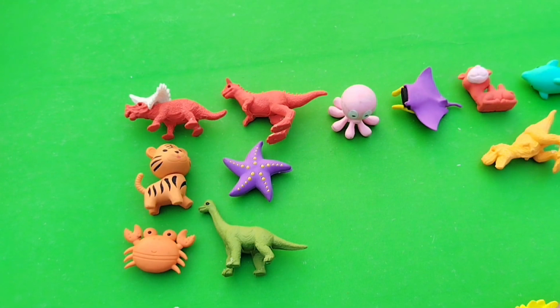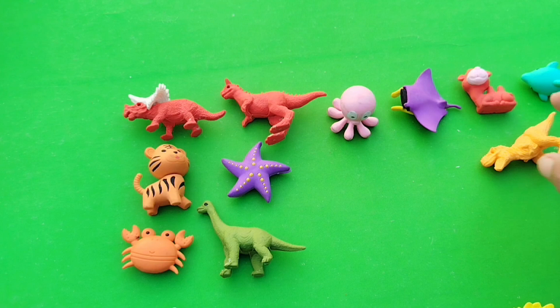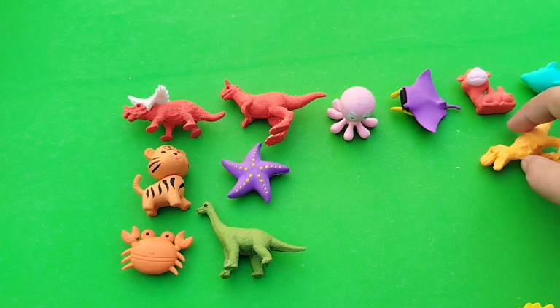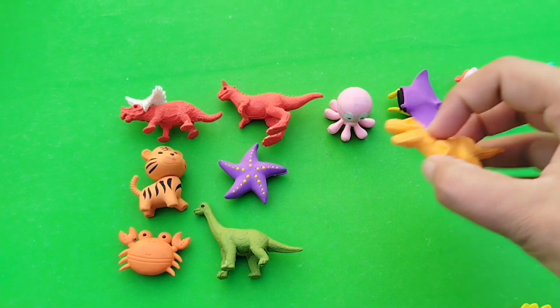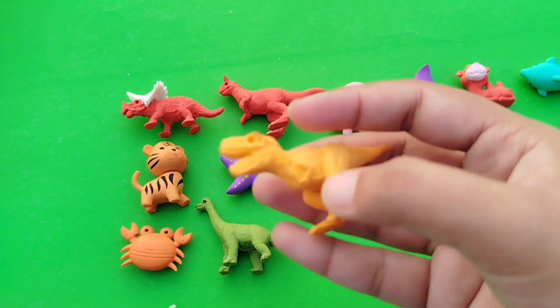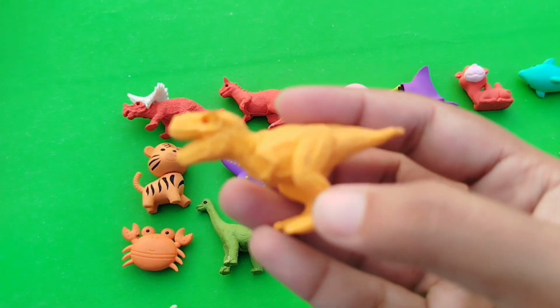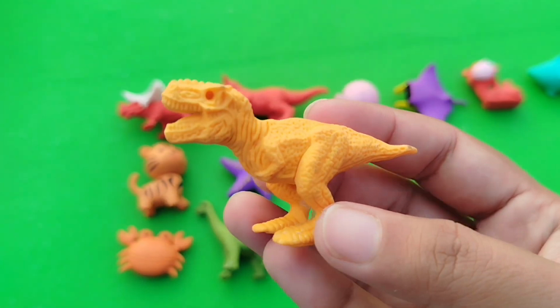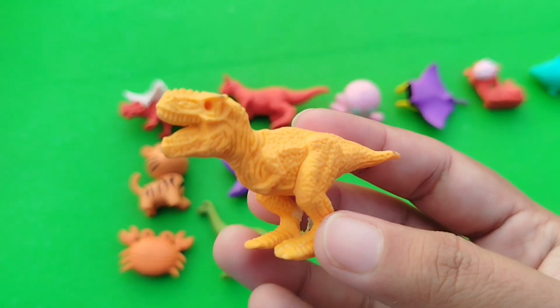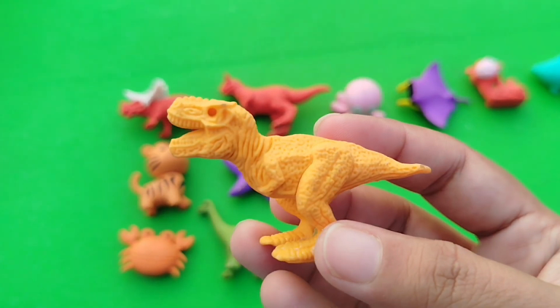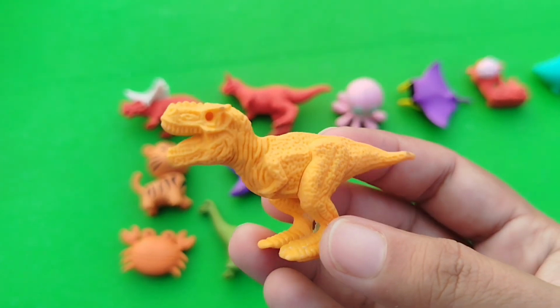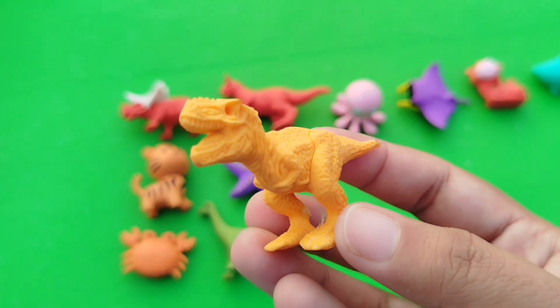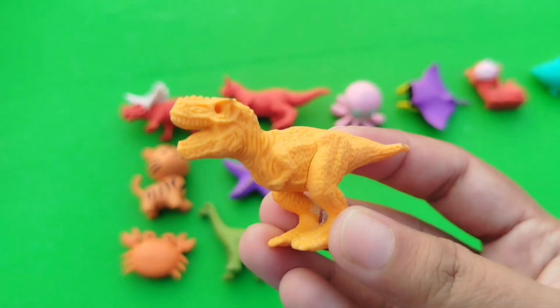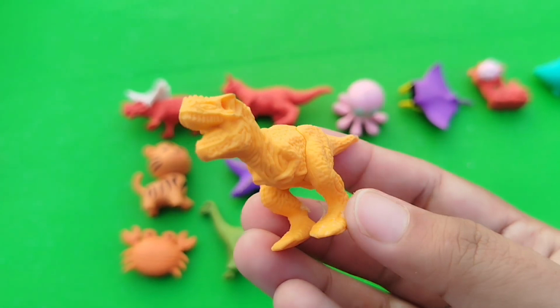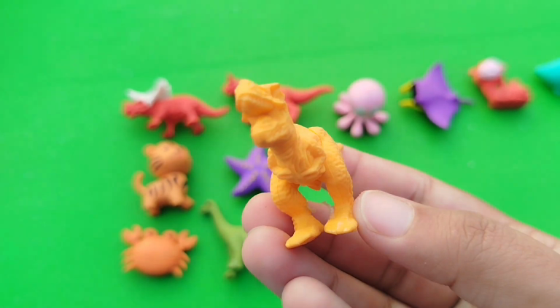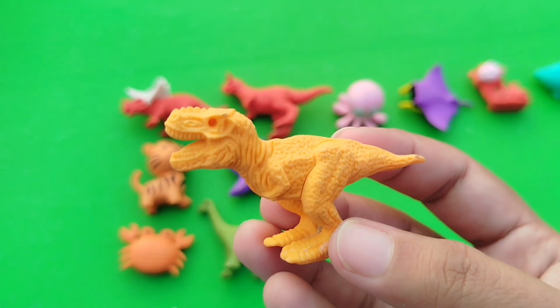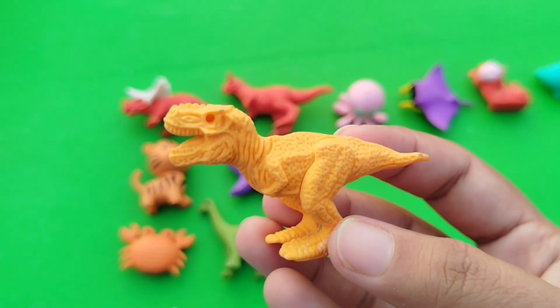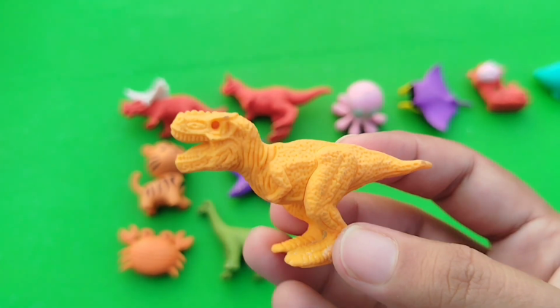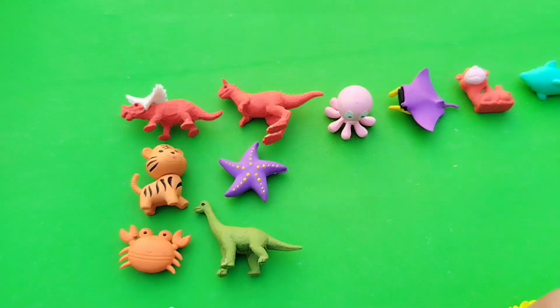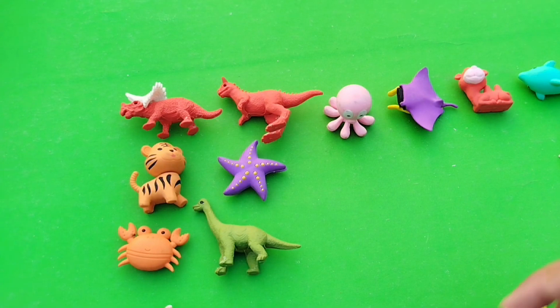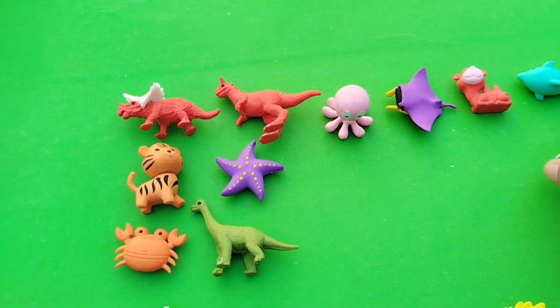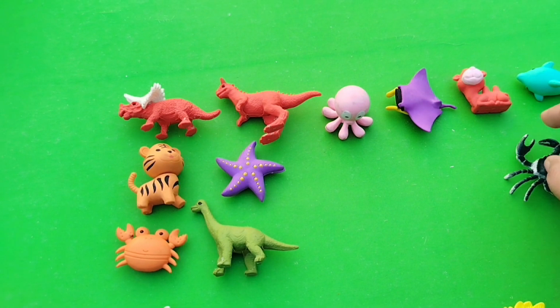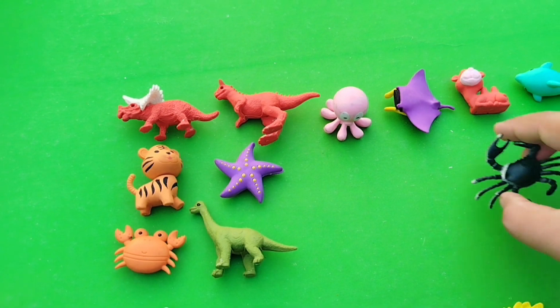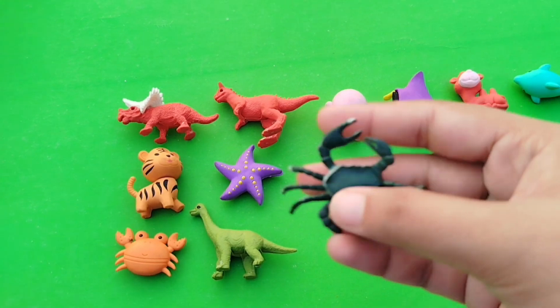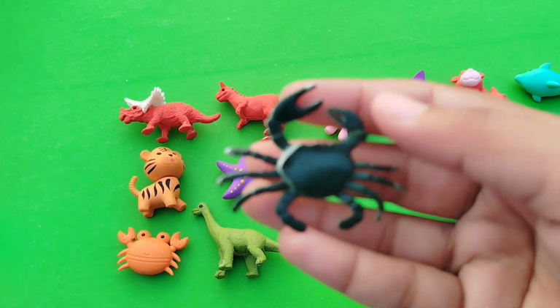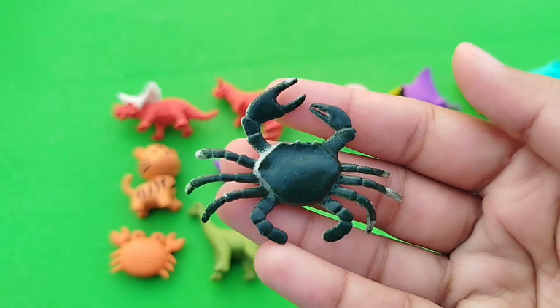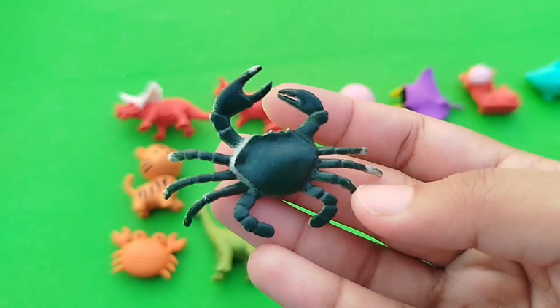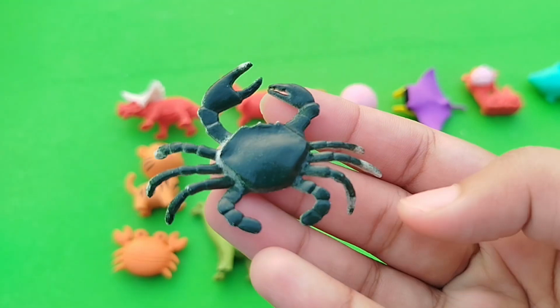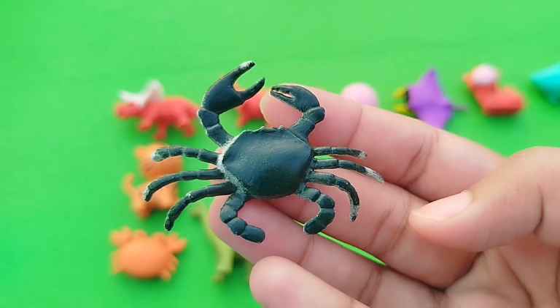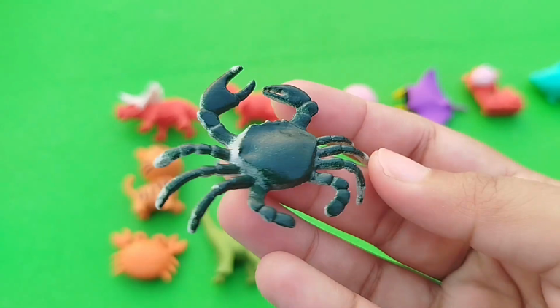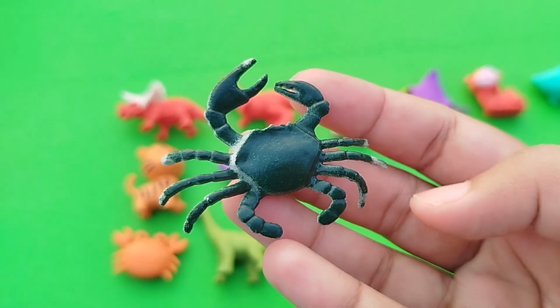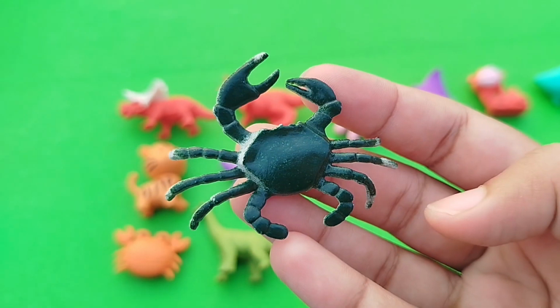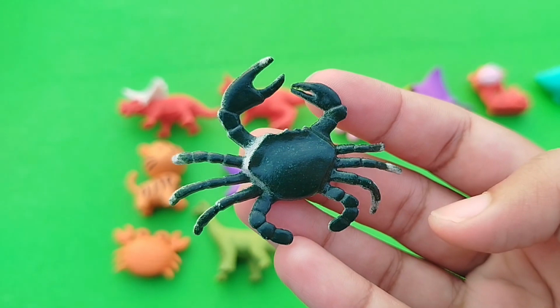The next one is a T-rex. This is a T-rex. A king crab. This is a king crab.